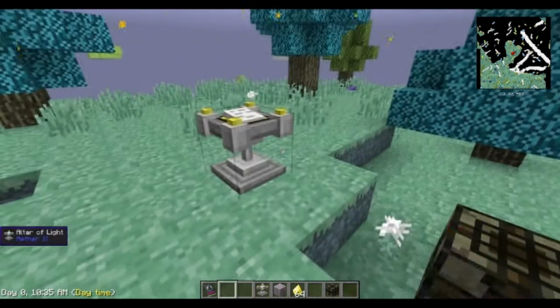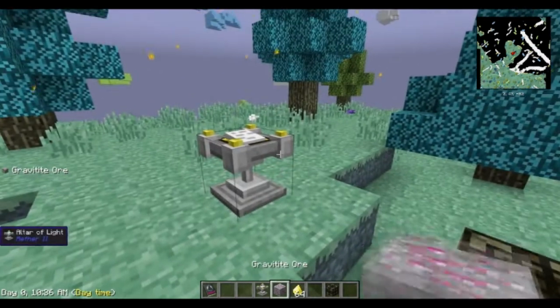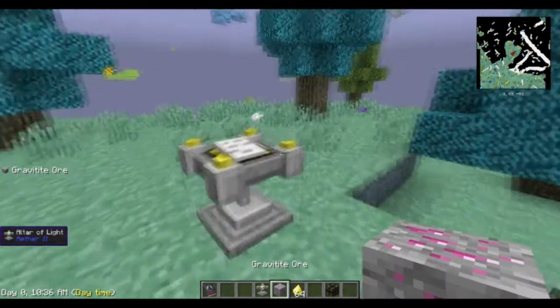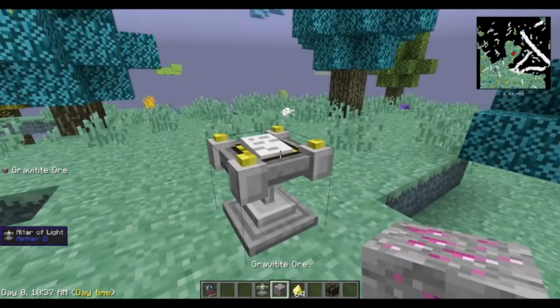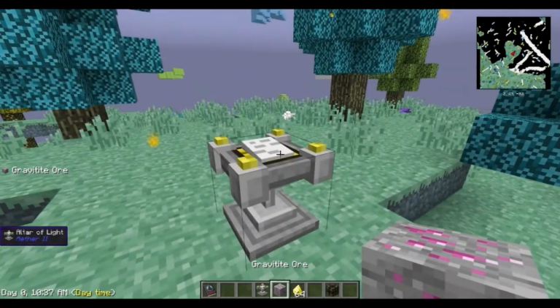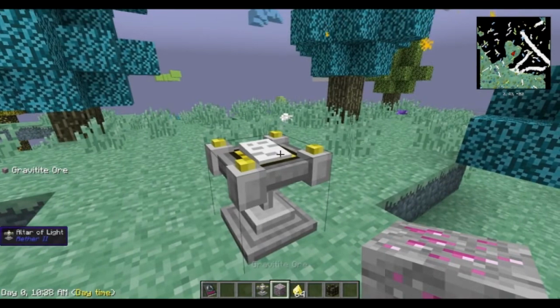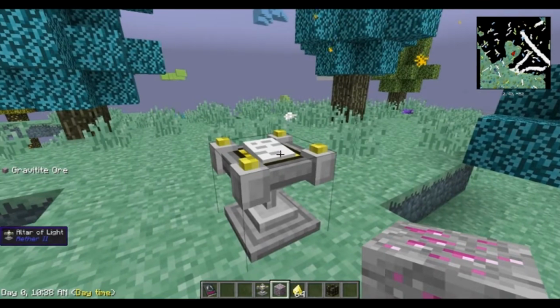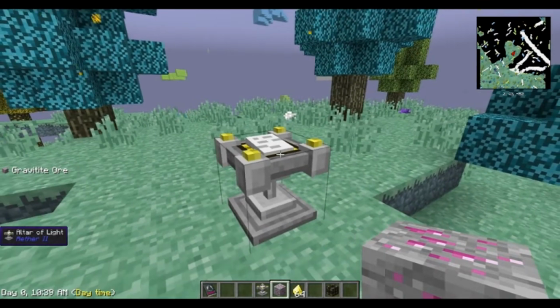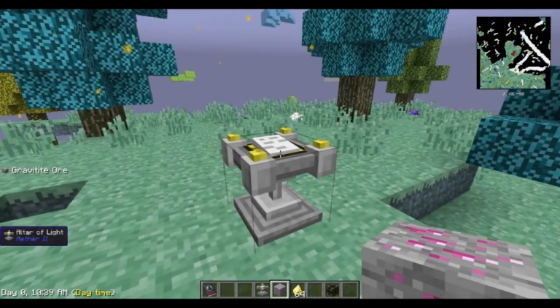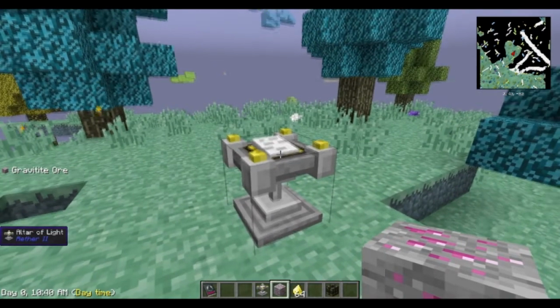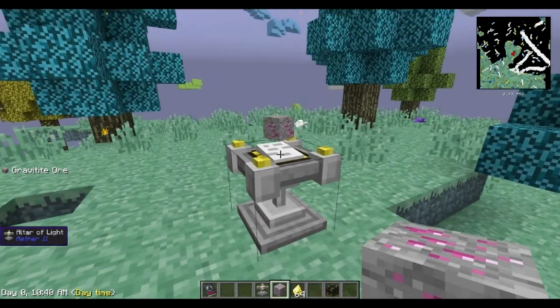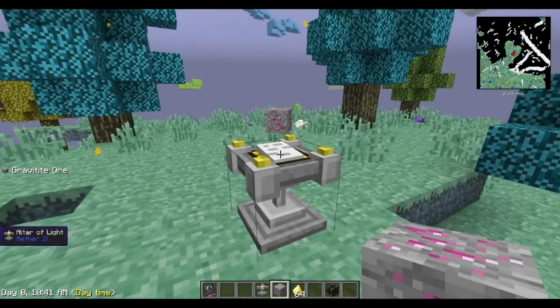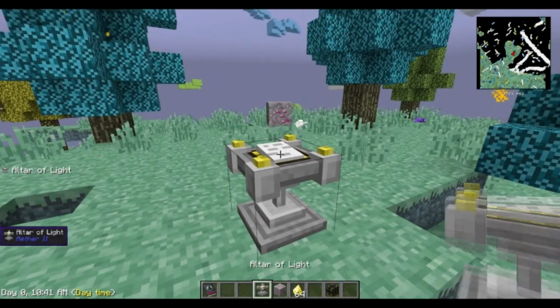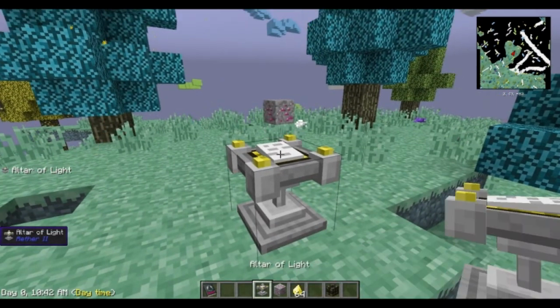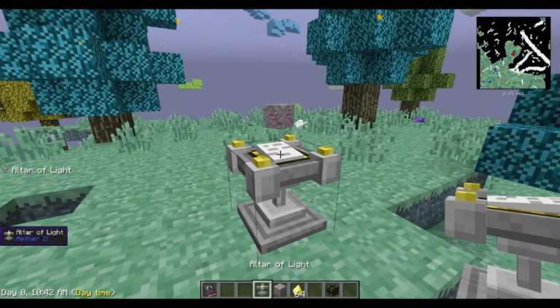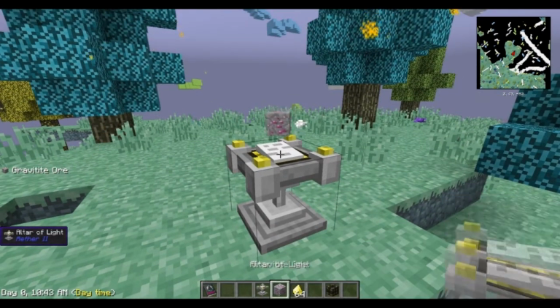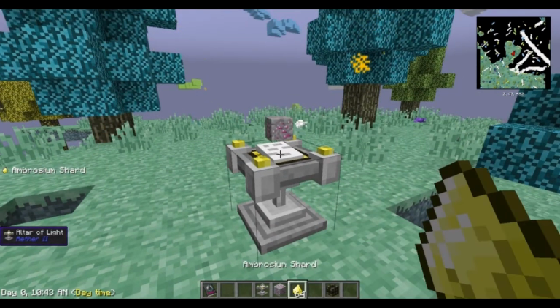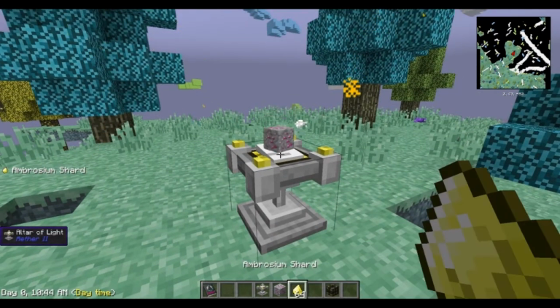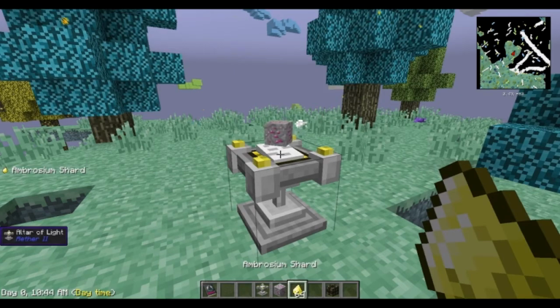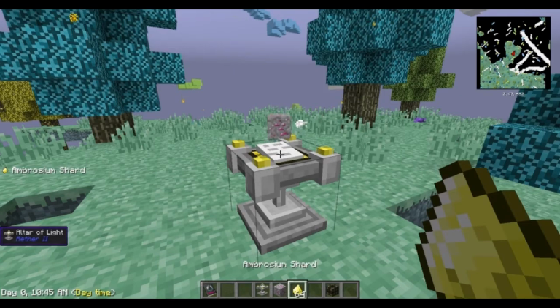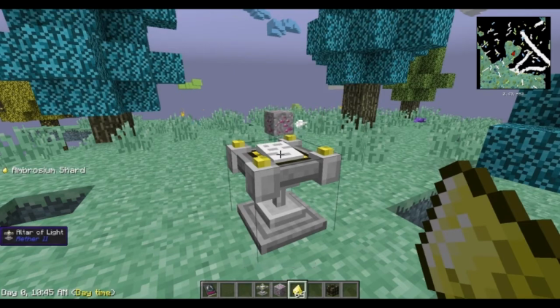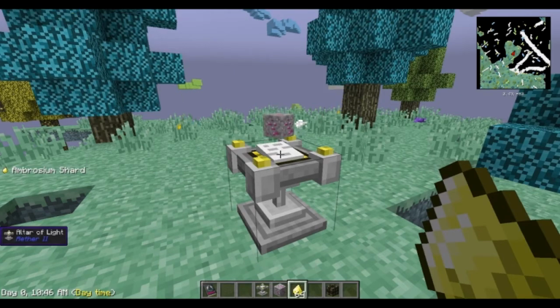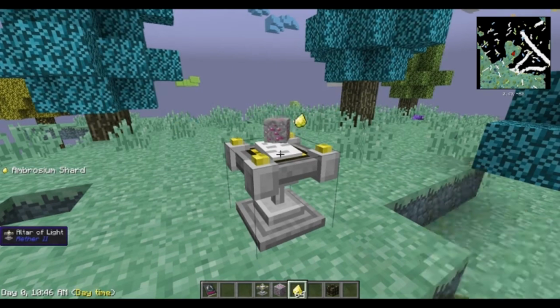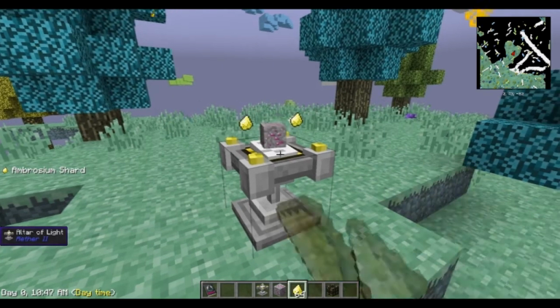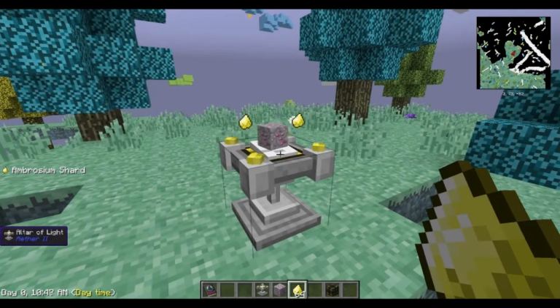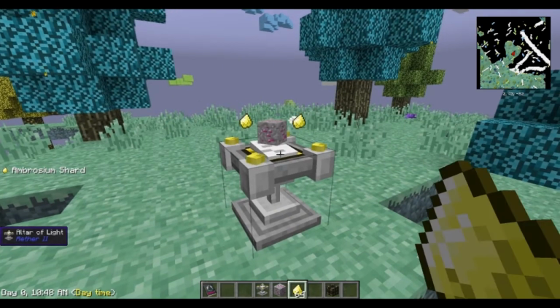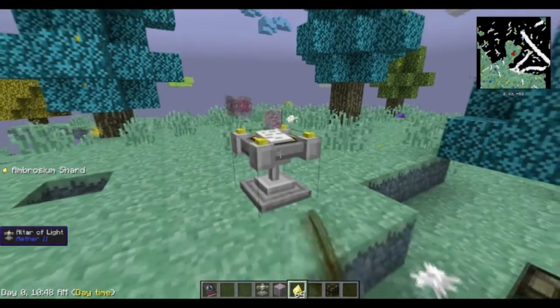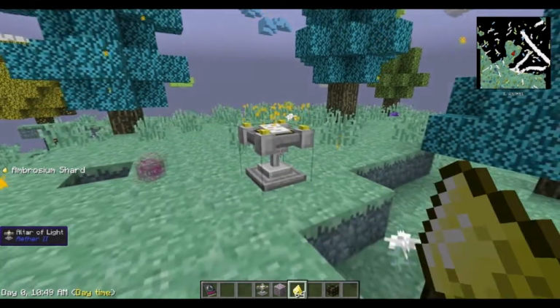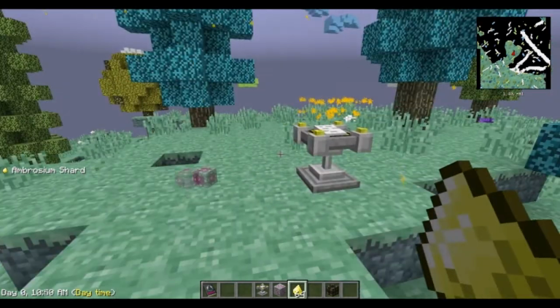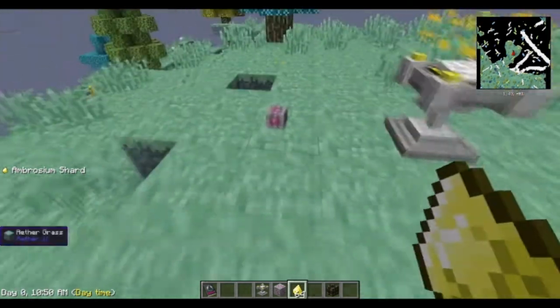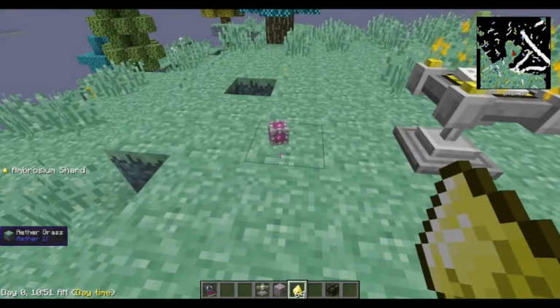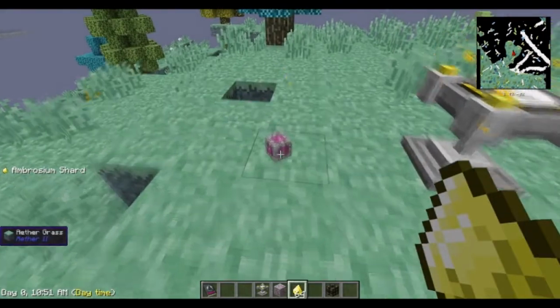So after you've mined up enough to make your full suit, you're going to place it on your altar of light and then you're going to use Ambrosia Shards — it's going to take three of them — and then that's going to pop off and it's going to be enchanted.